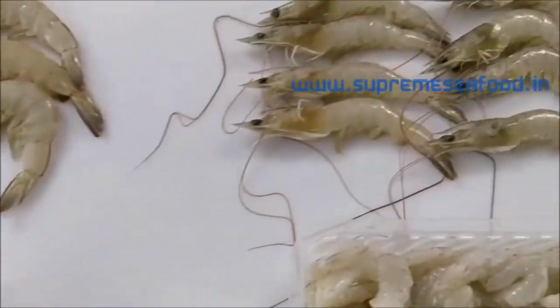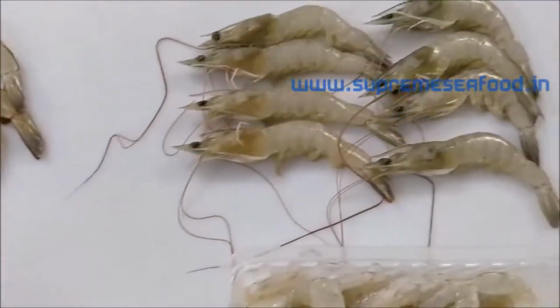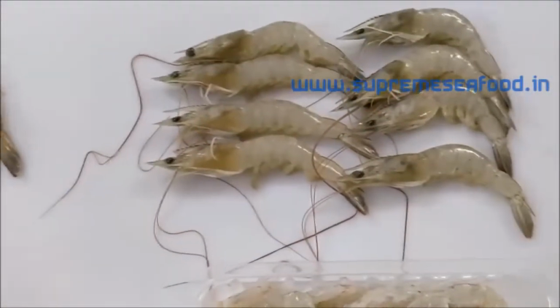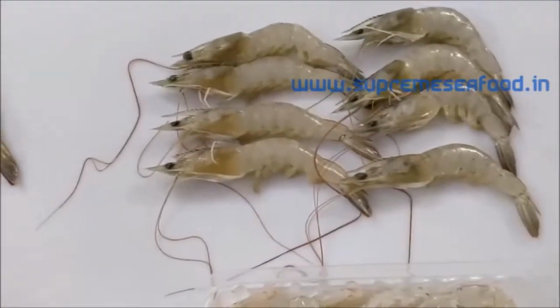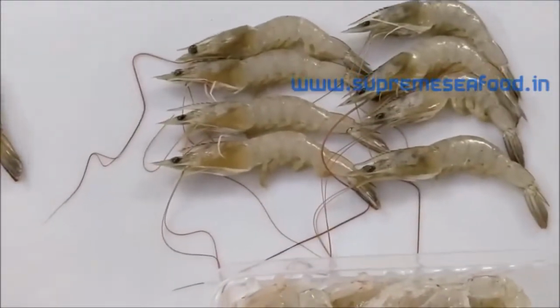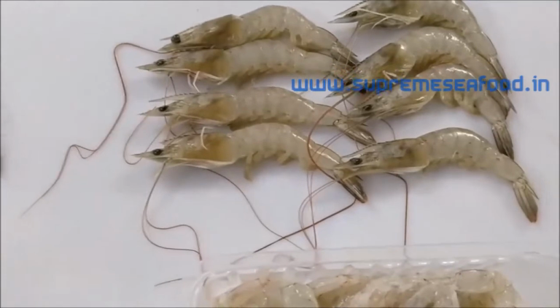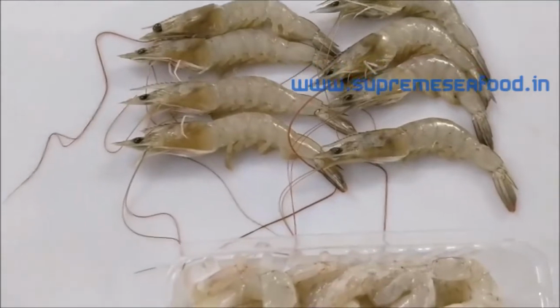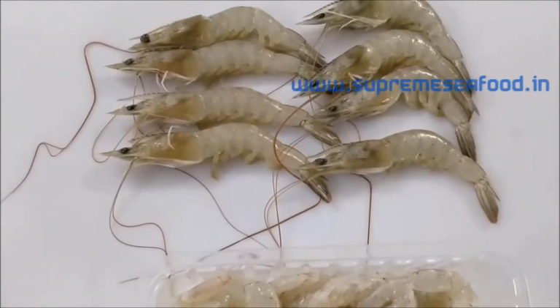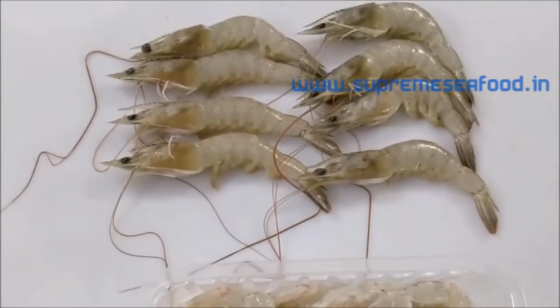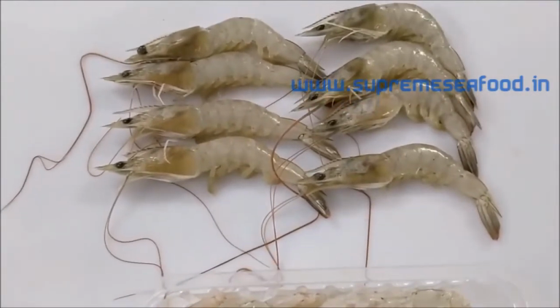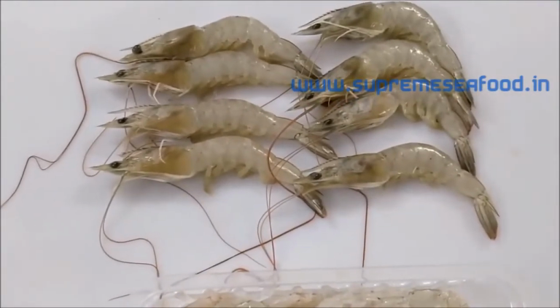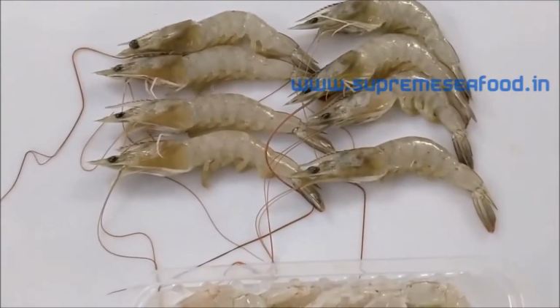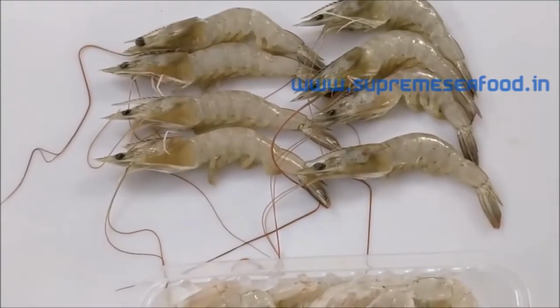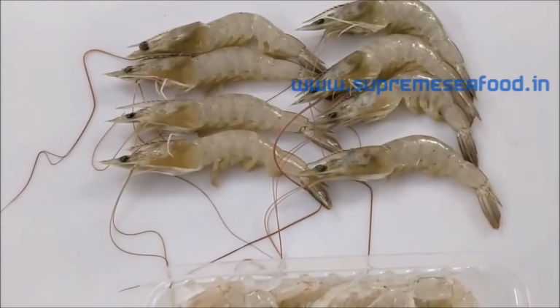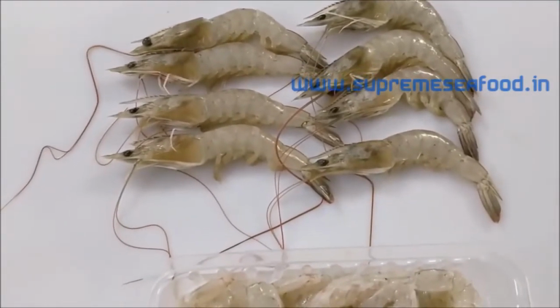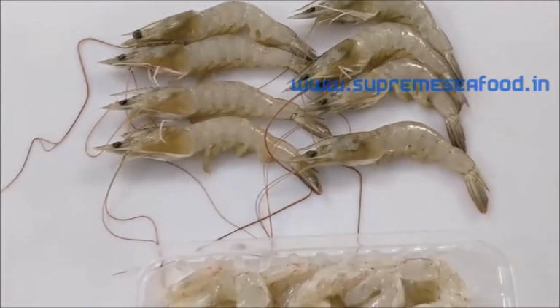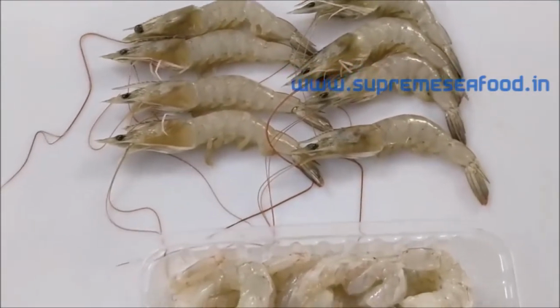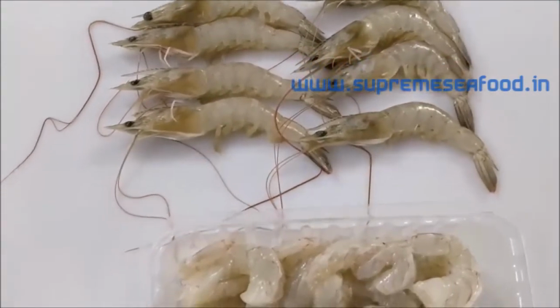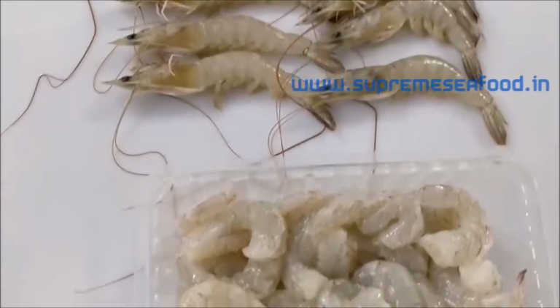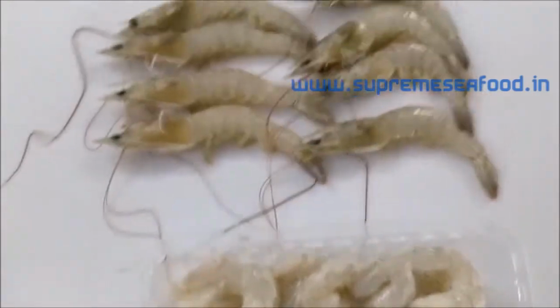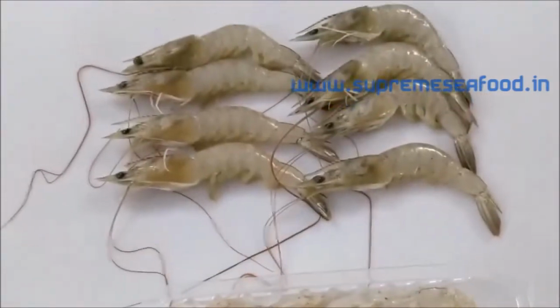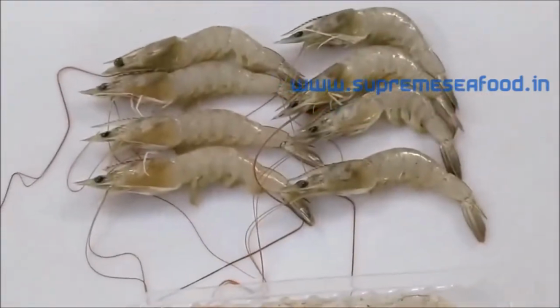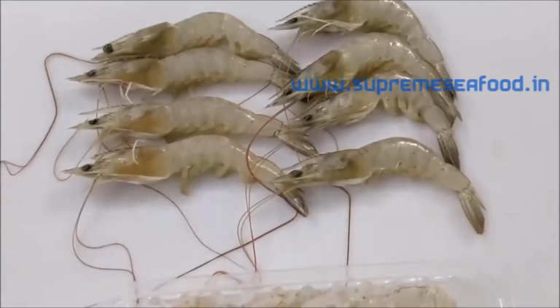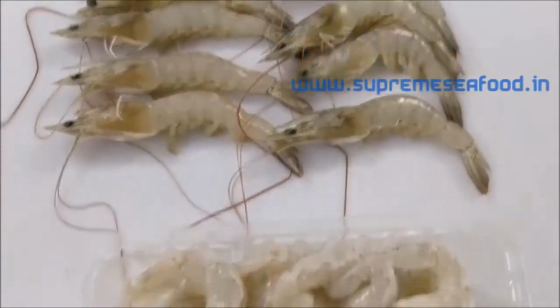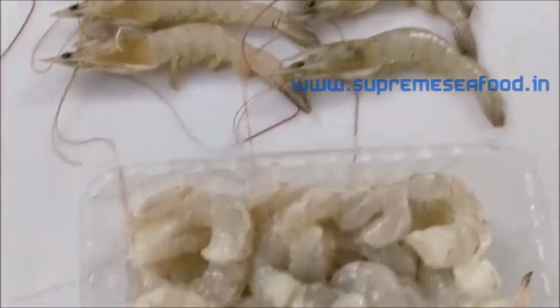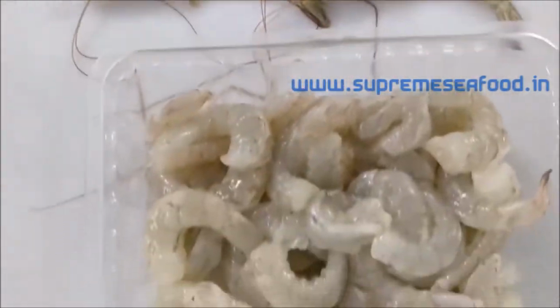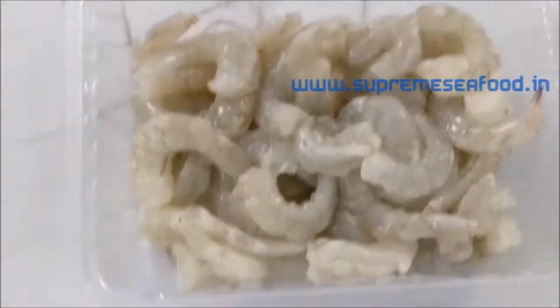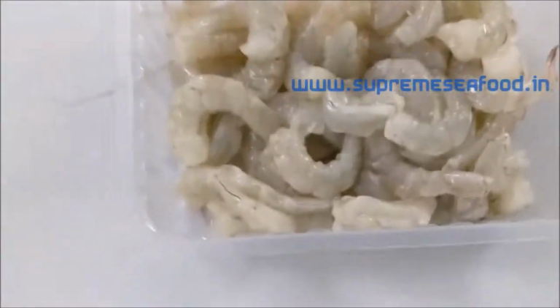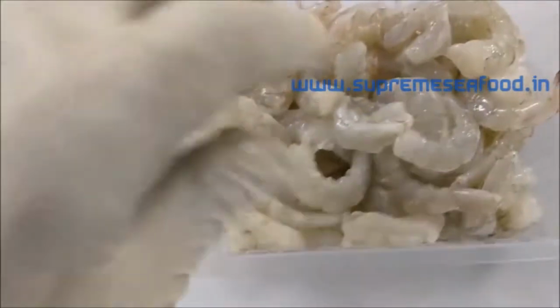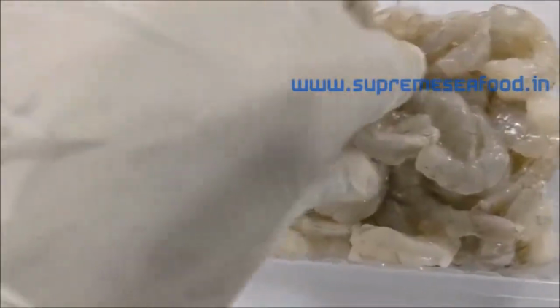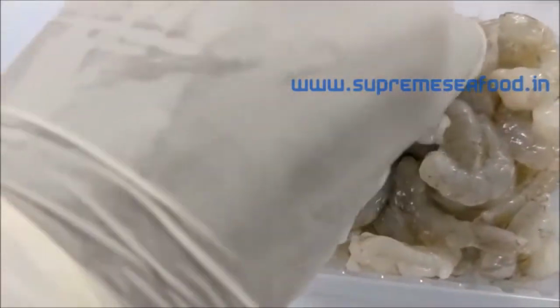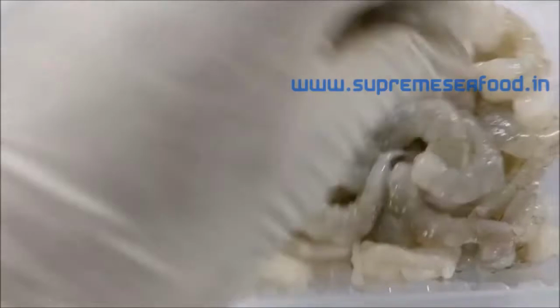And finally we are going to see small prawns — 180 to 200 in a kilo. These are also peeled and deveined, ready to cook.